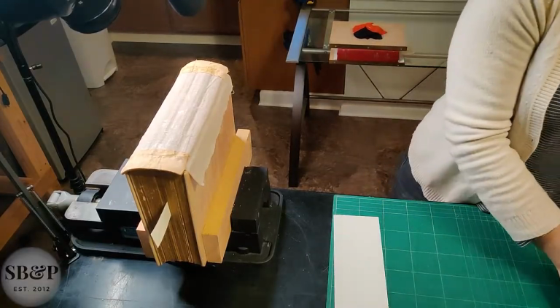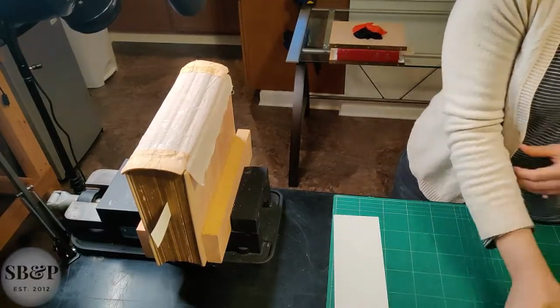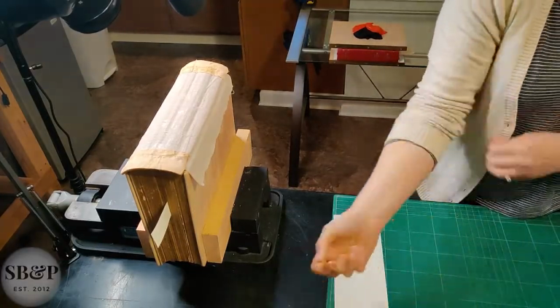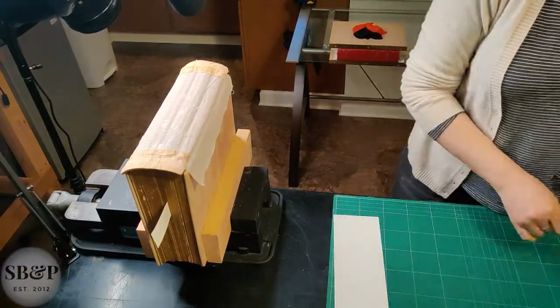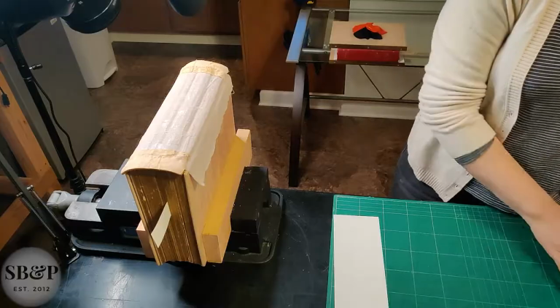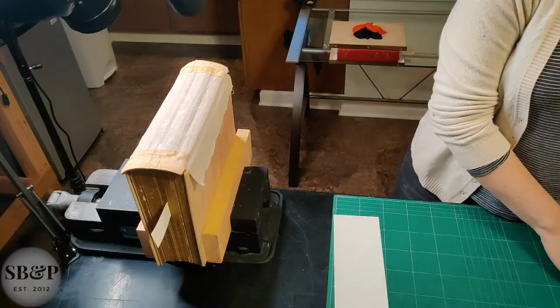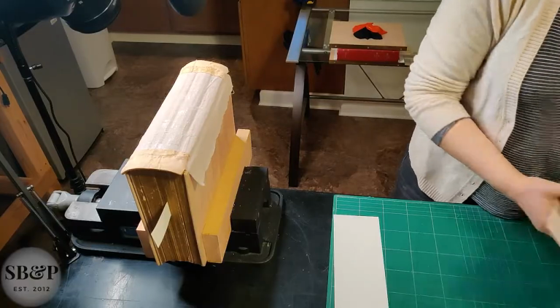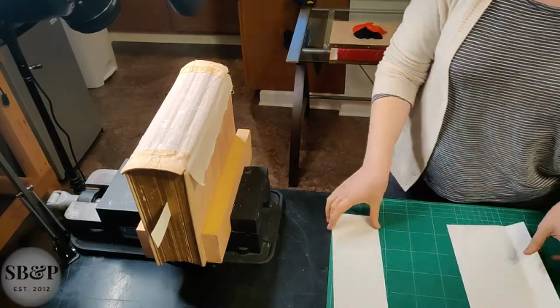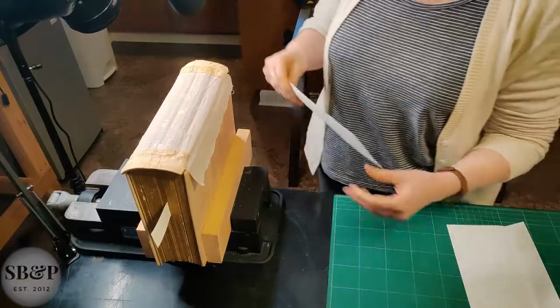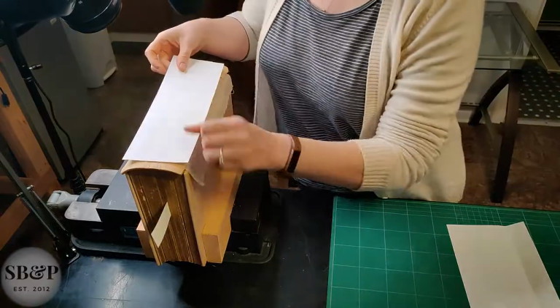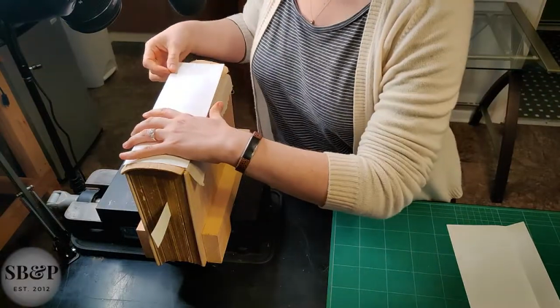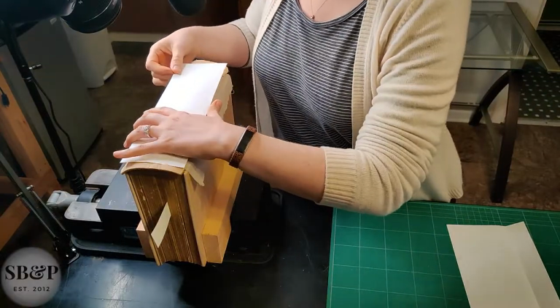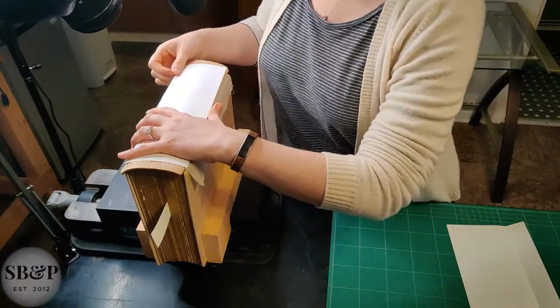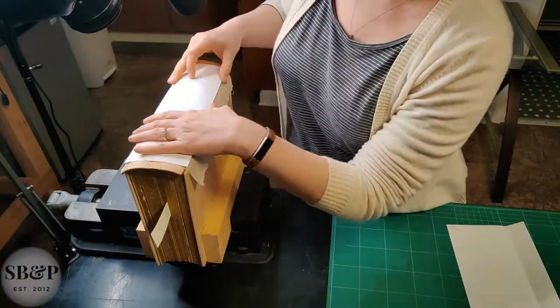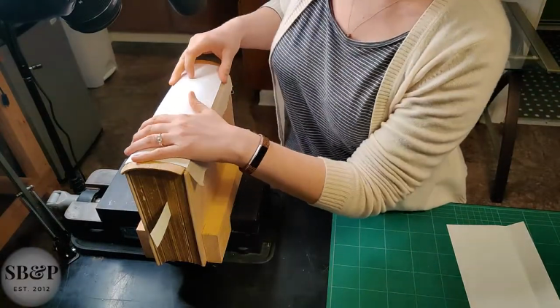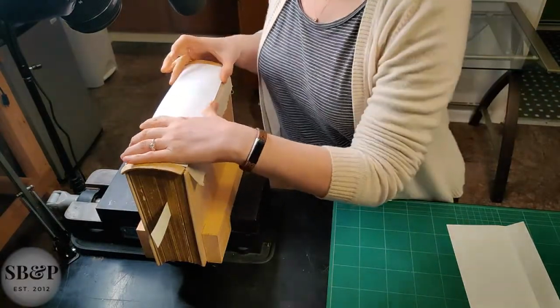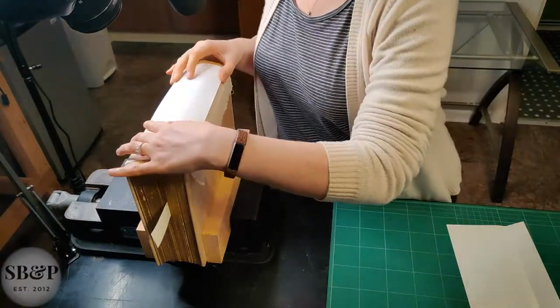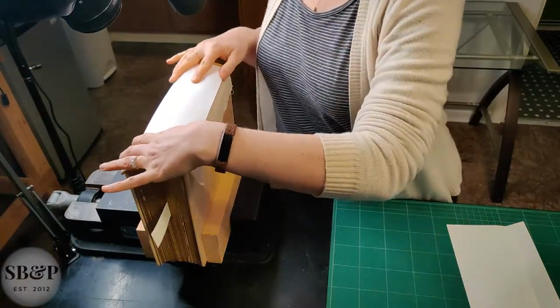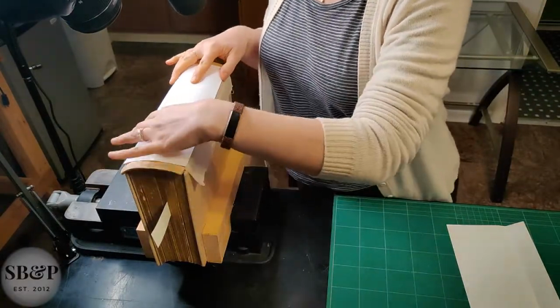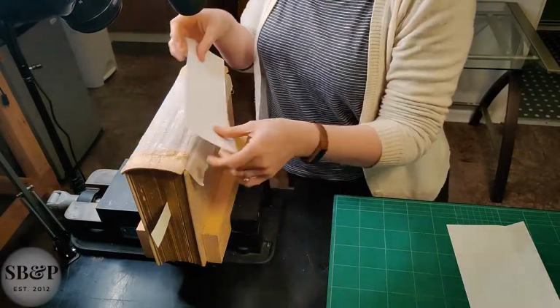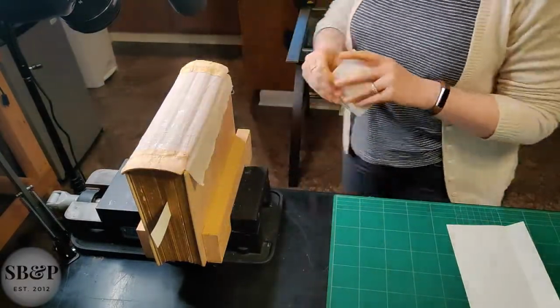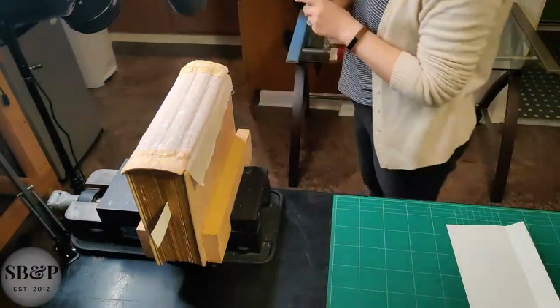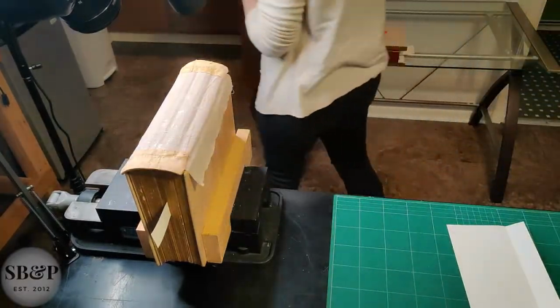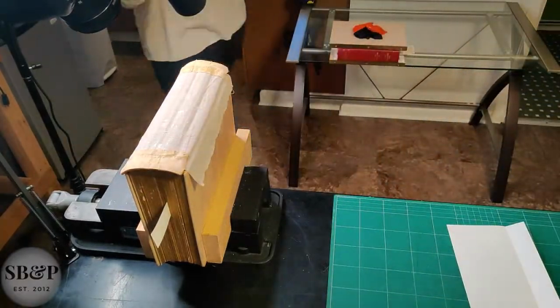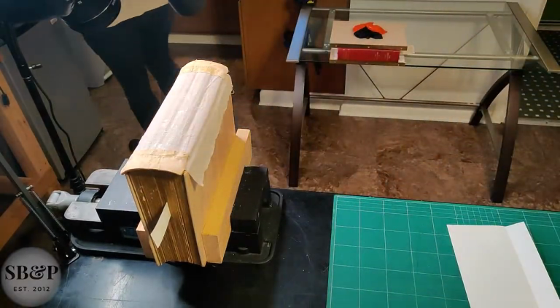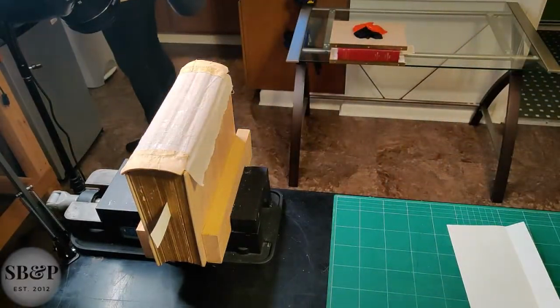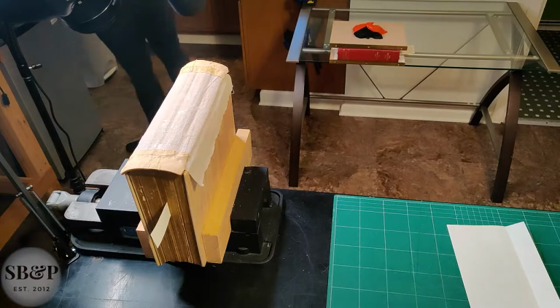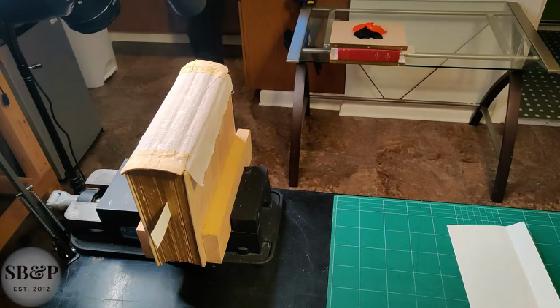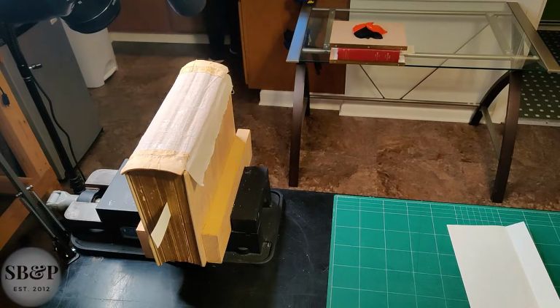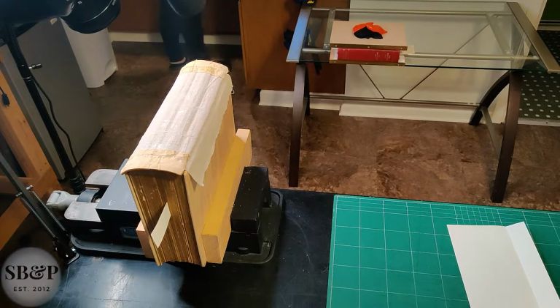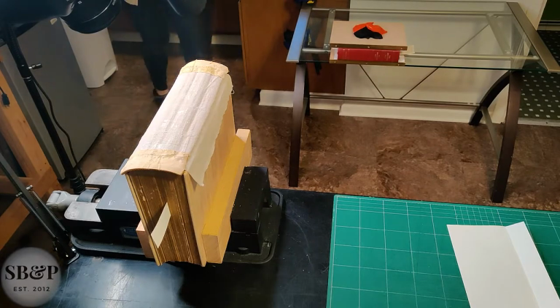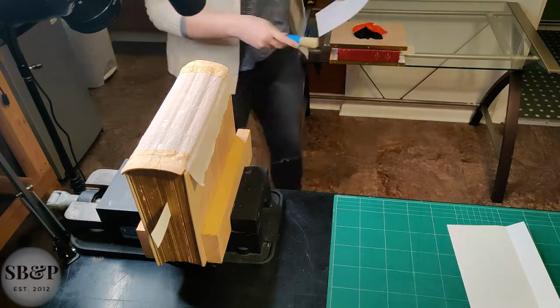I'm going to fit the paper lining by width and then by height, and then go get my adhesive.